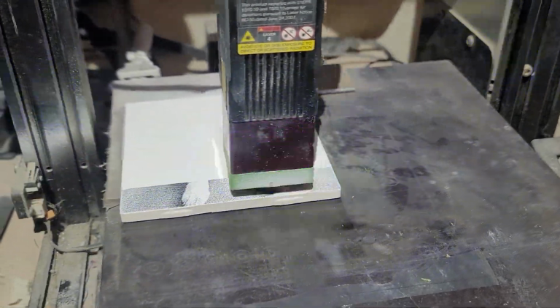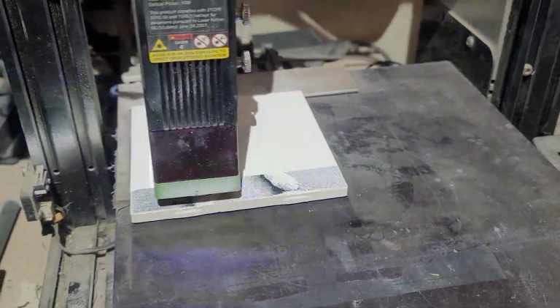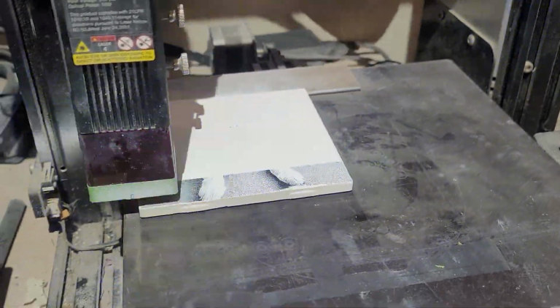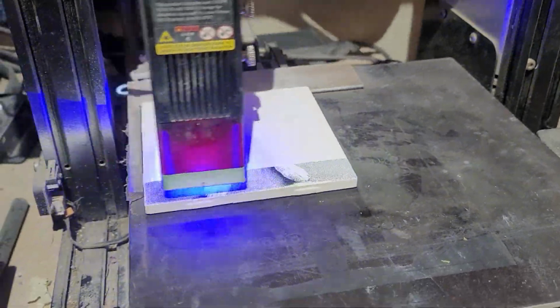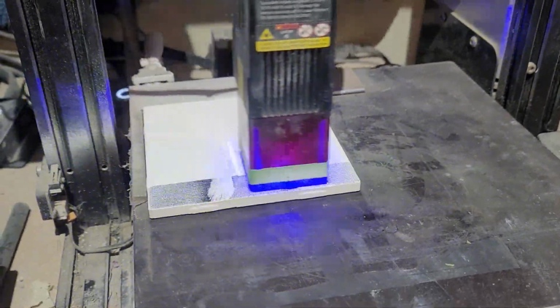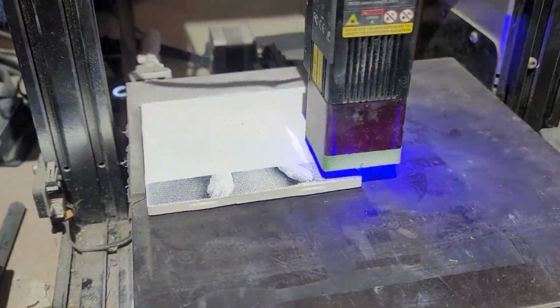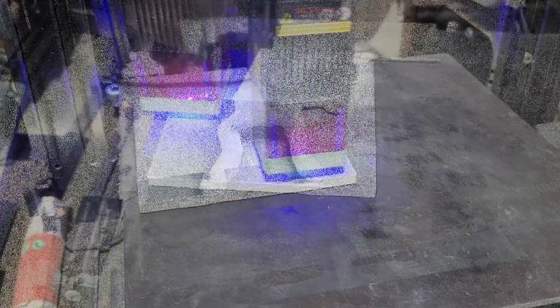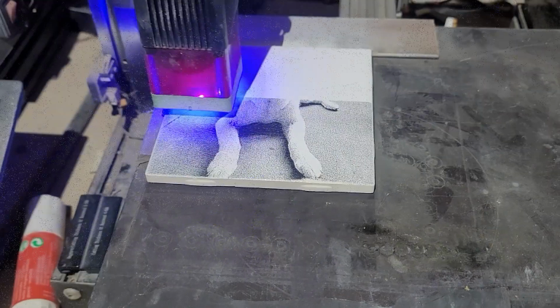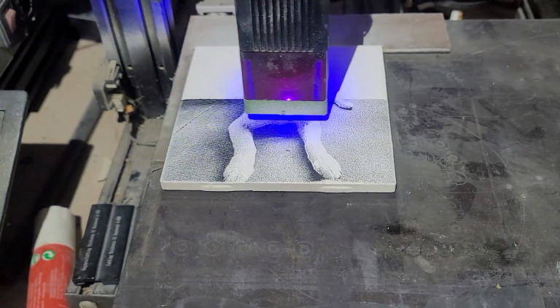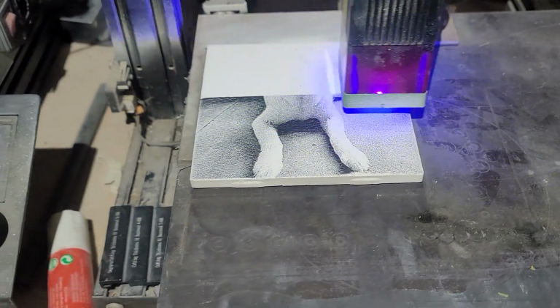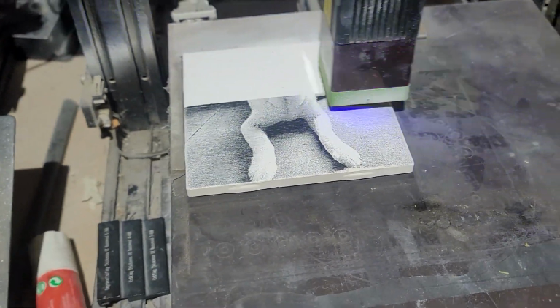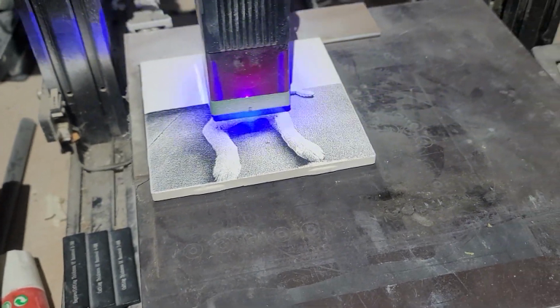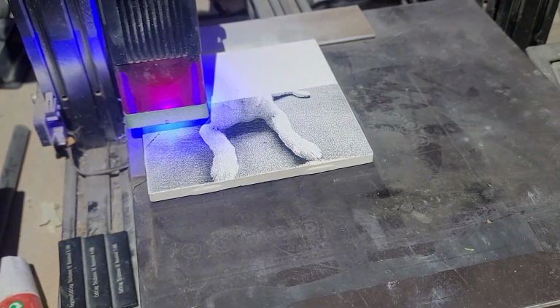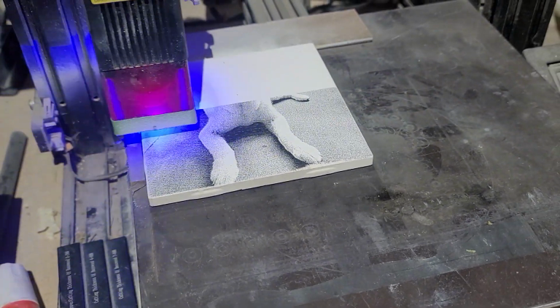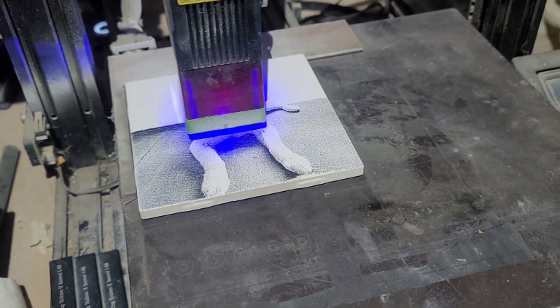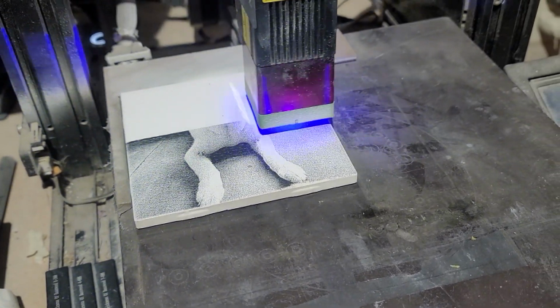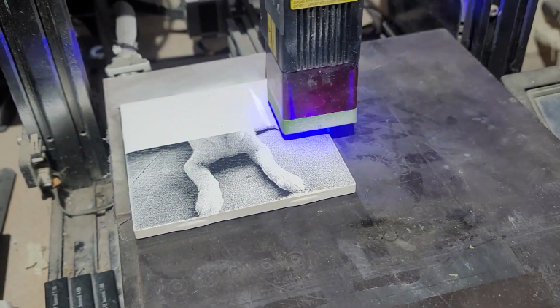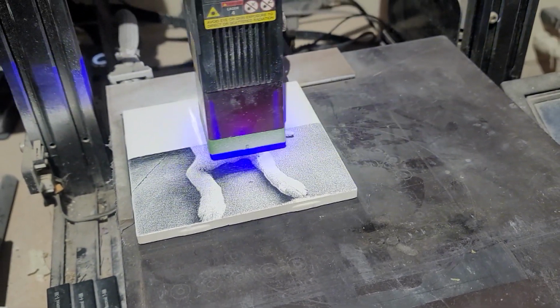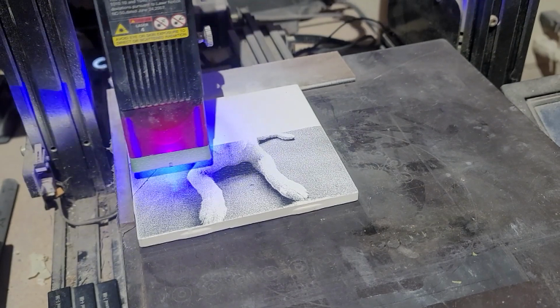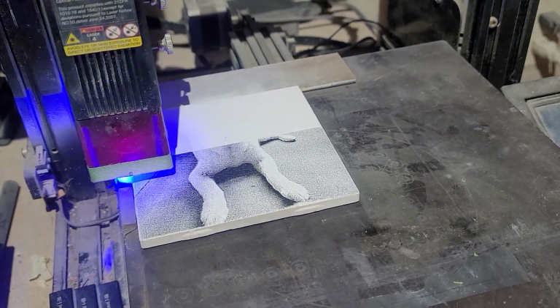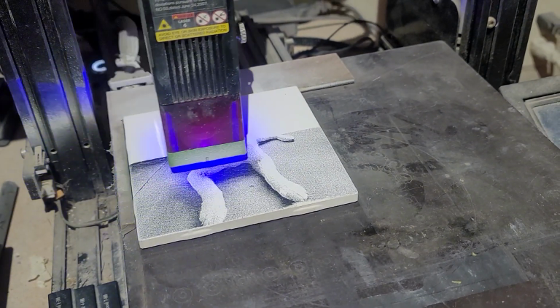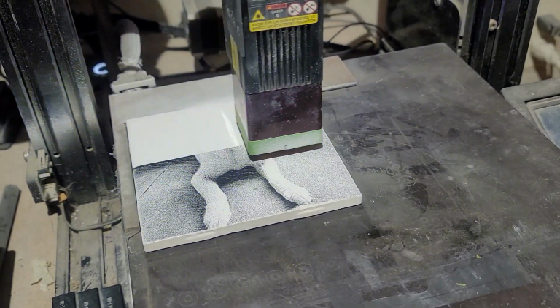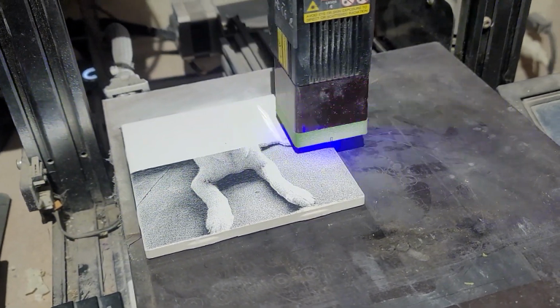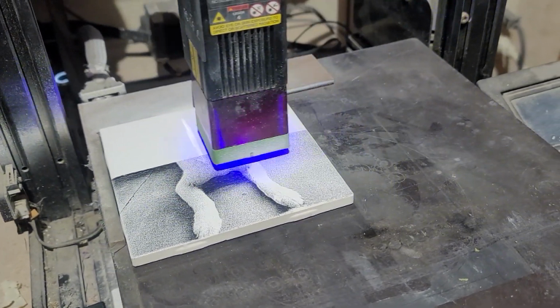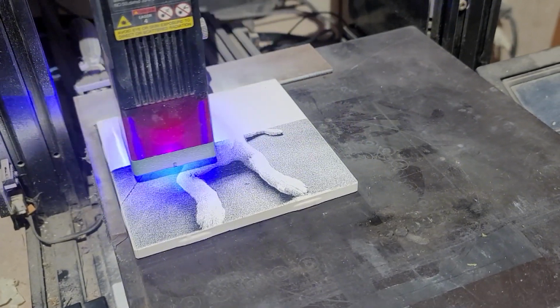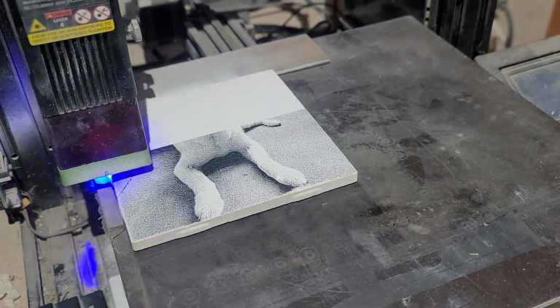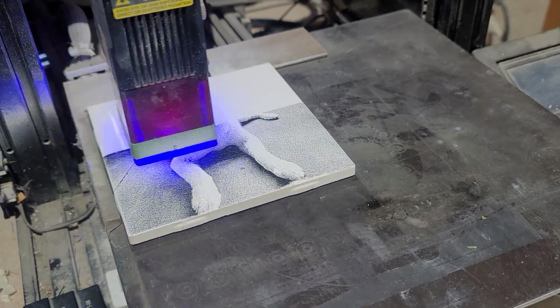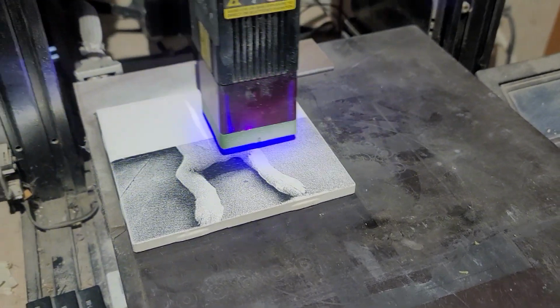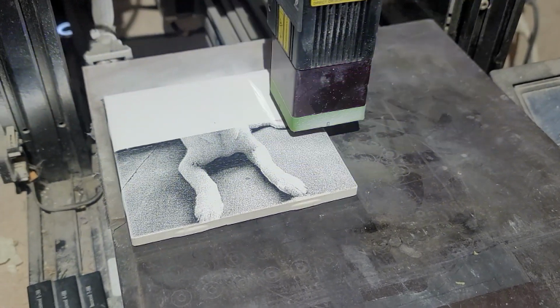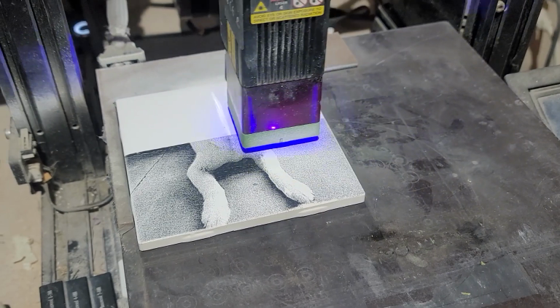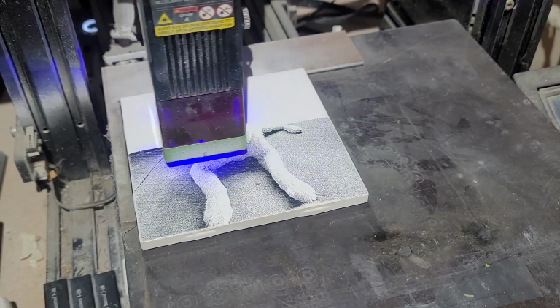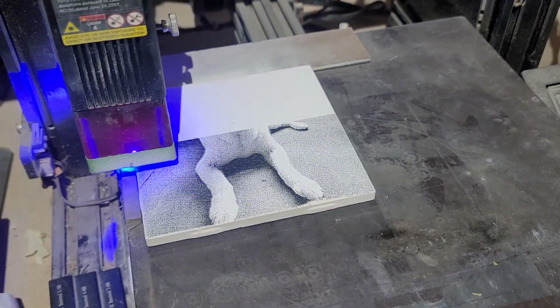He has a laser engraver too and he's been playing around with various things. He hasn't tried any tiles yet, but he thought this one wouldn't burn very well because of all the white light colors — and the dog is white, of course.